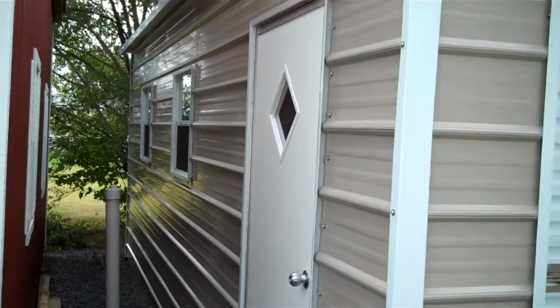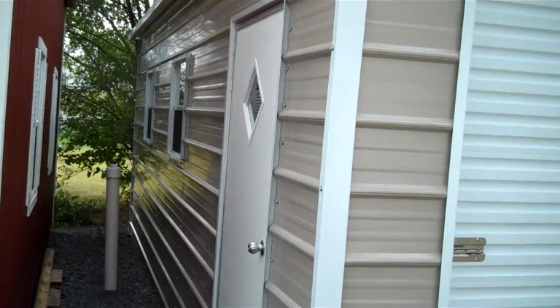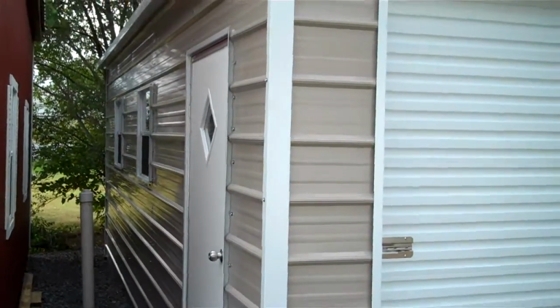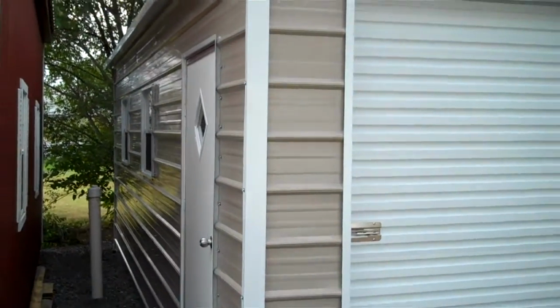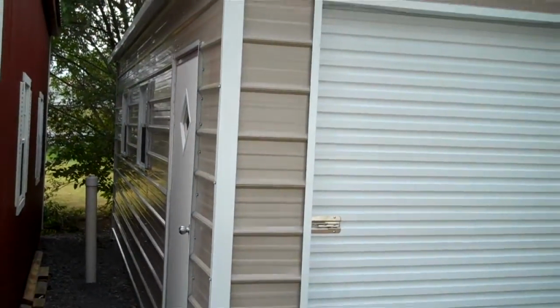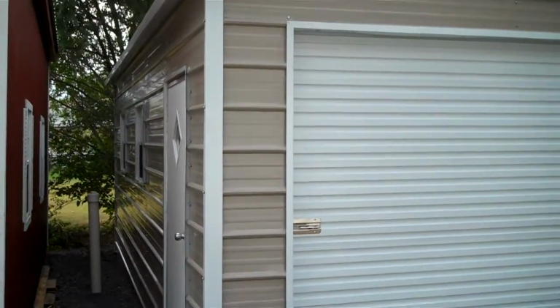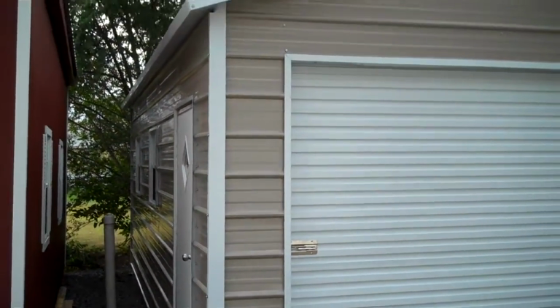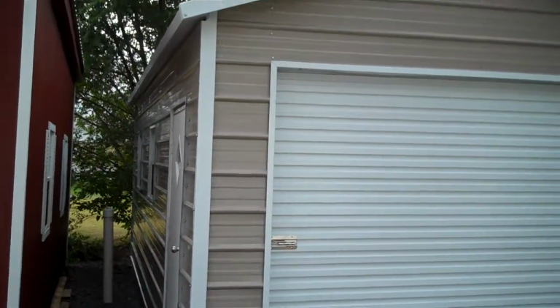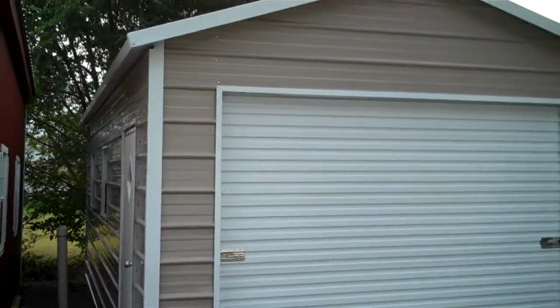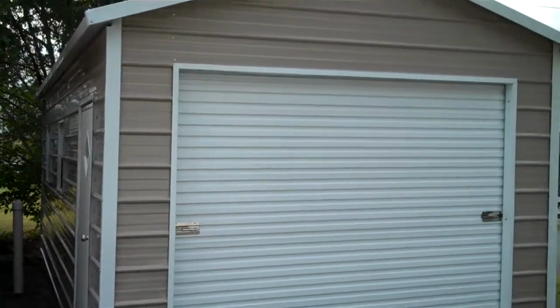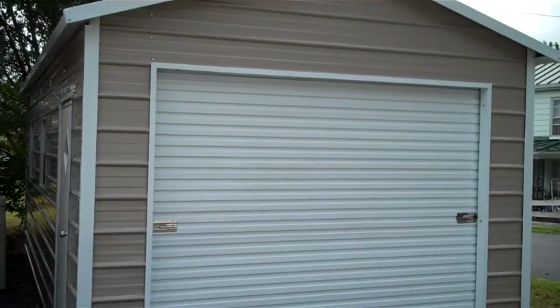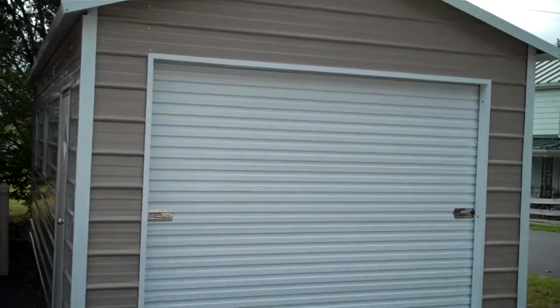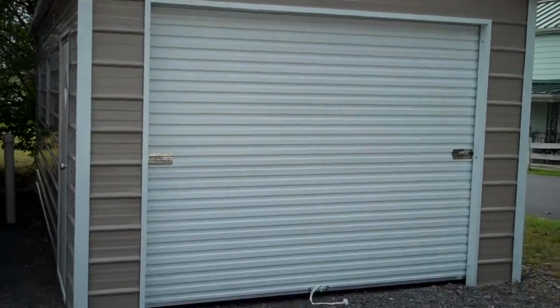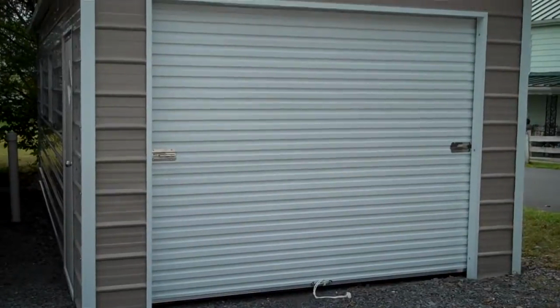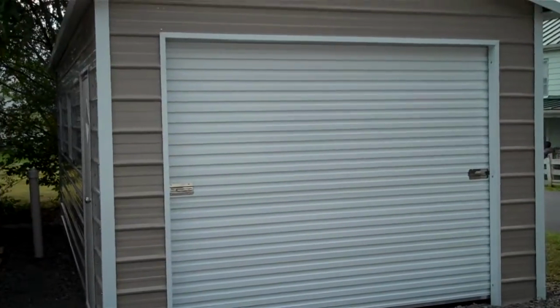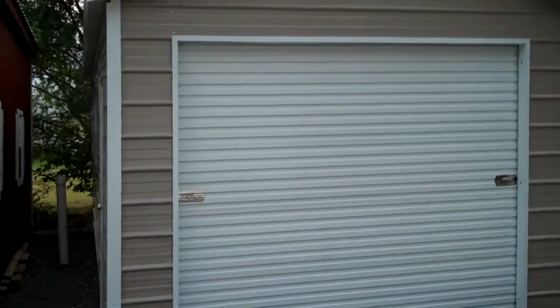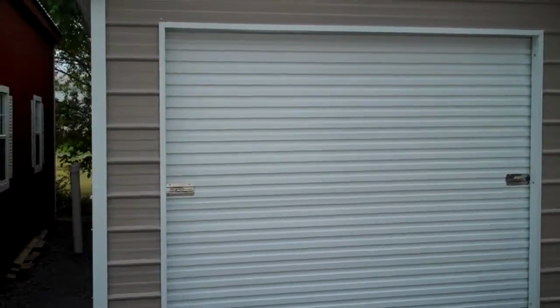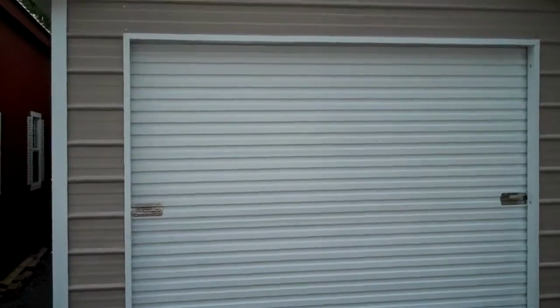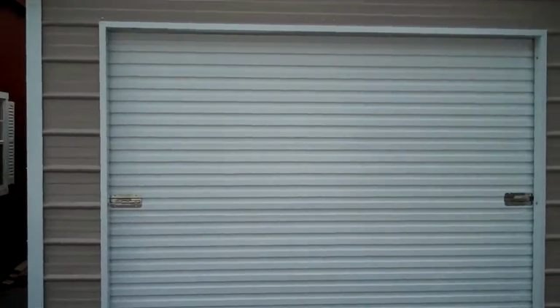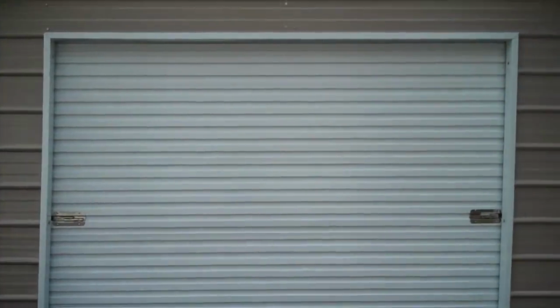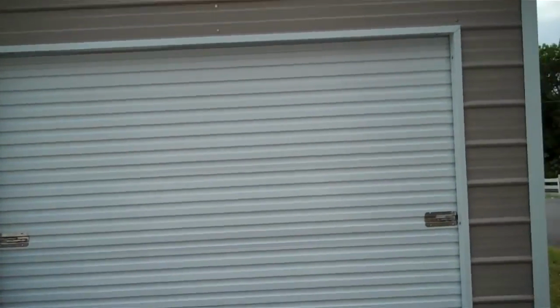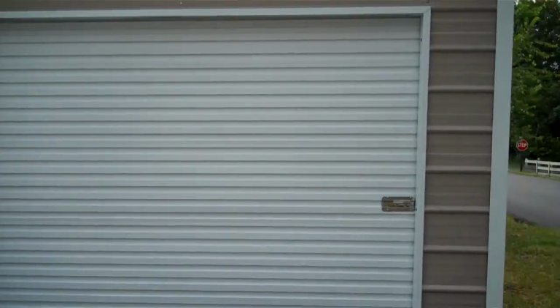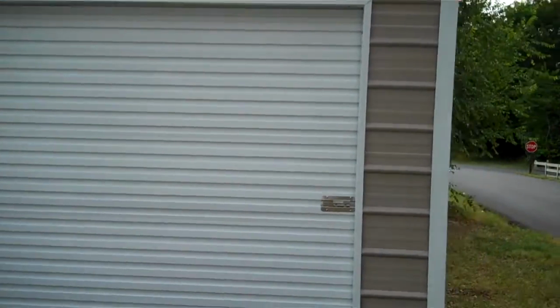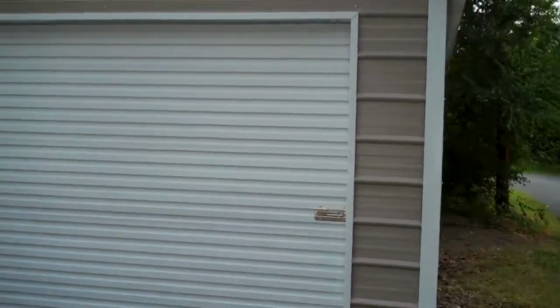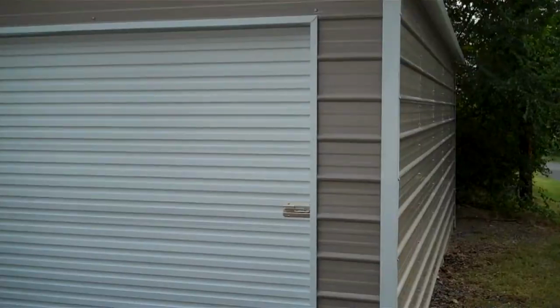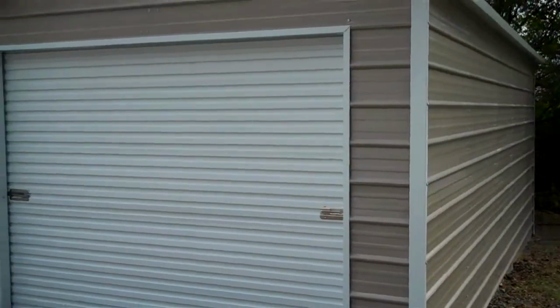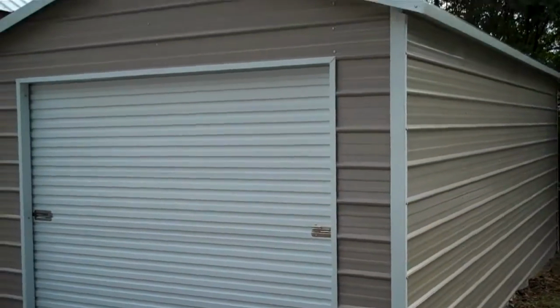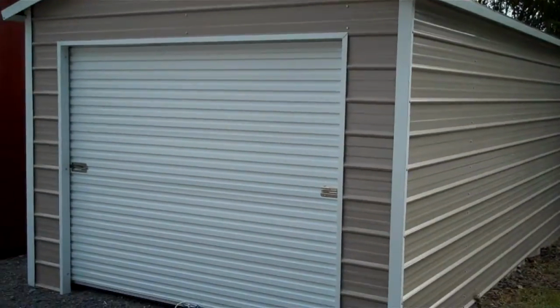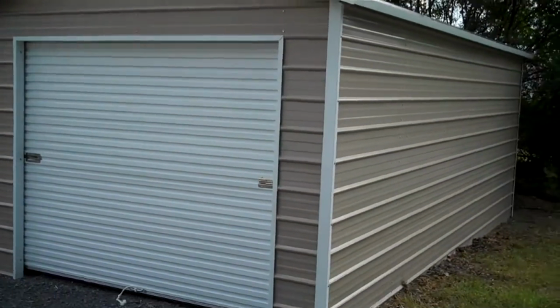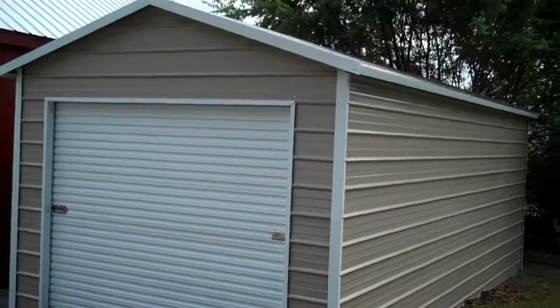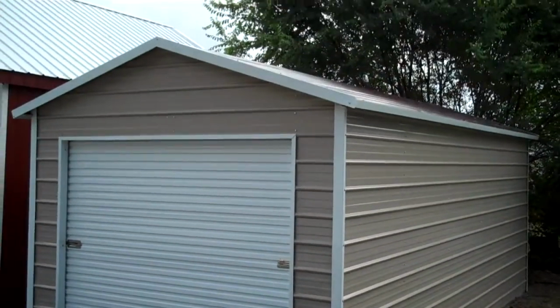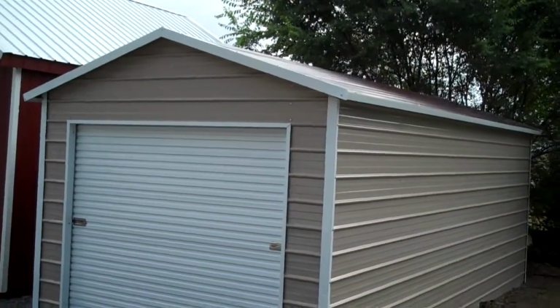The main color on this is clay sides, clay ends with white trim, a white garage door, and the roof is a burgundy roof.